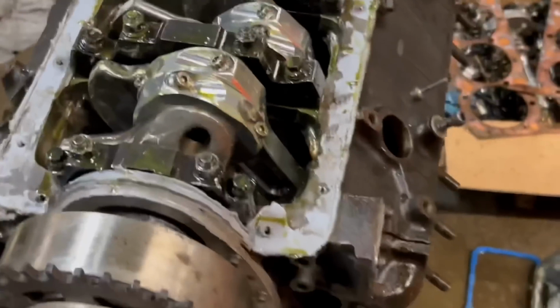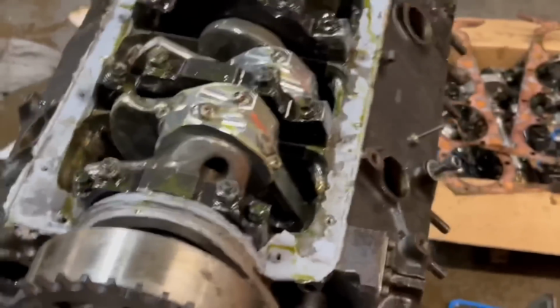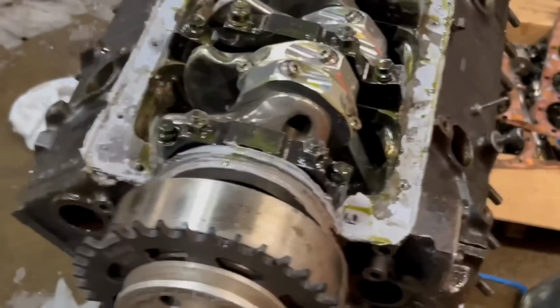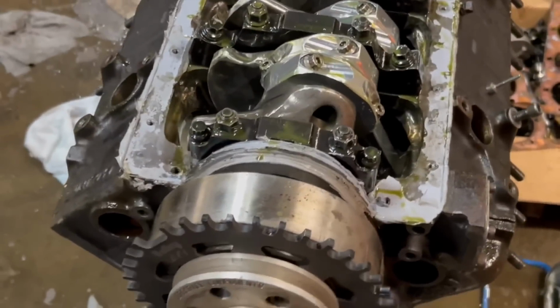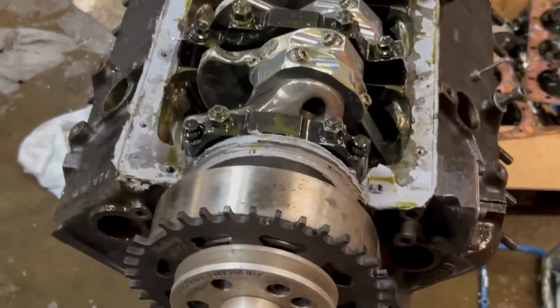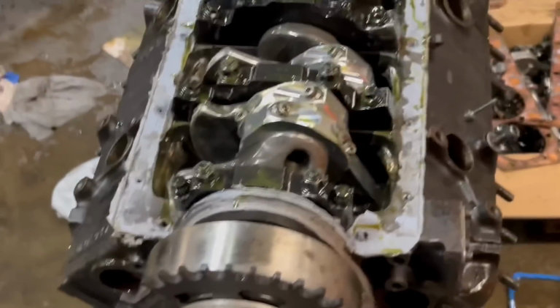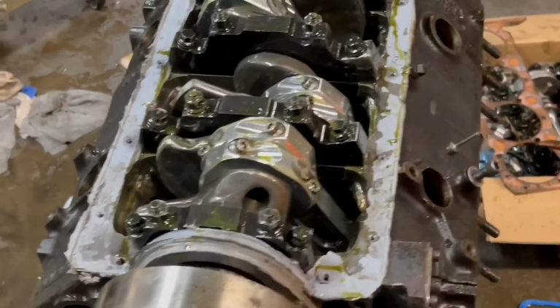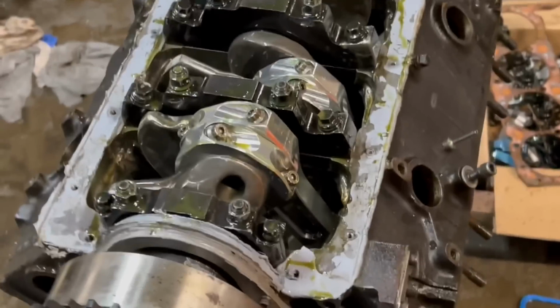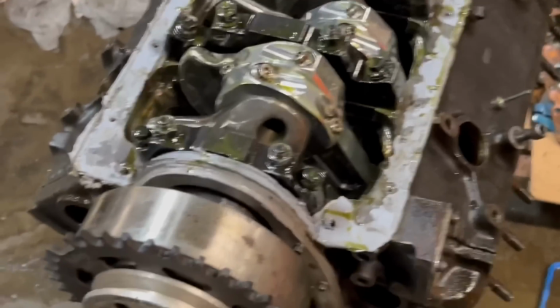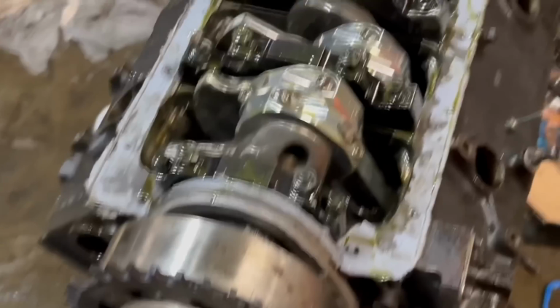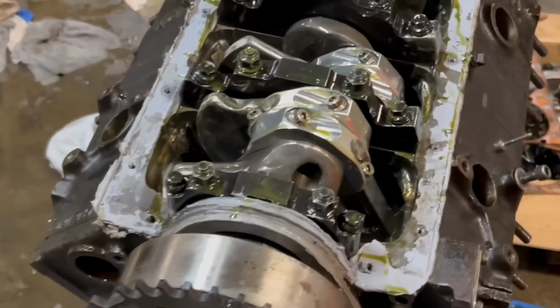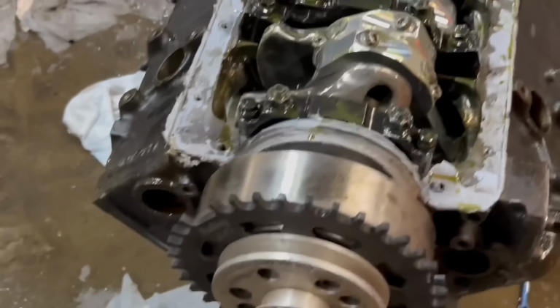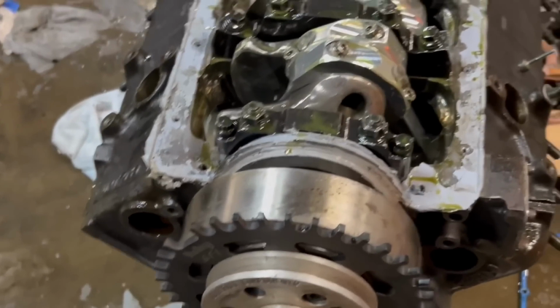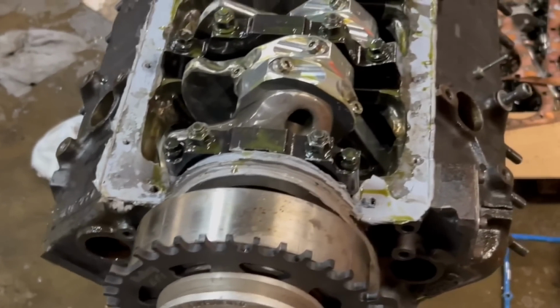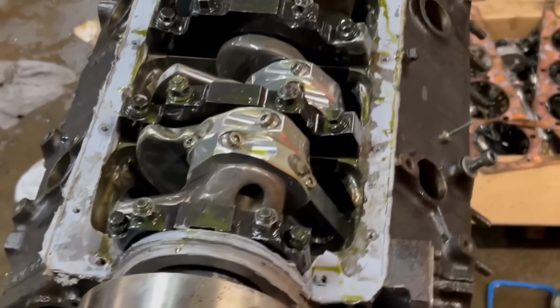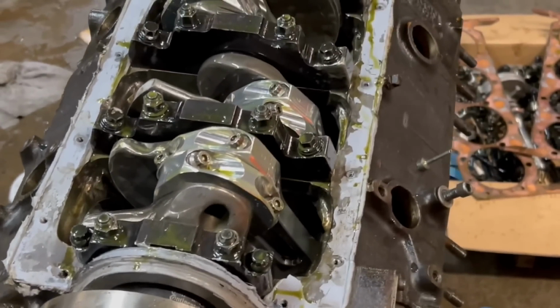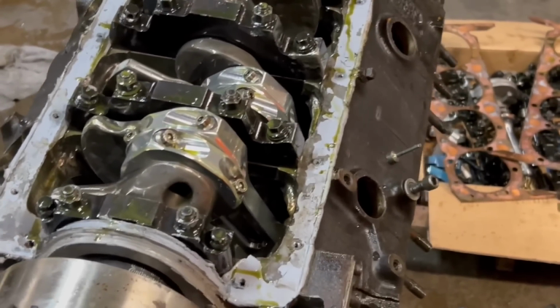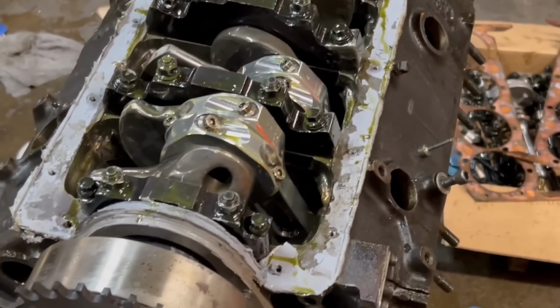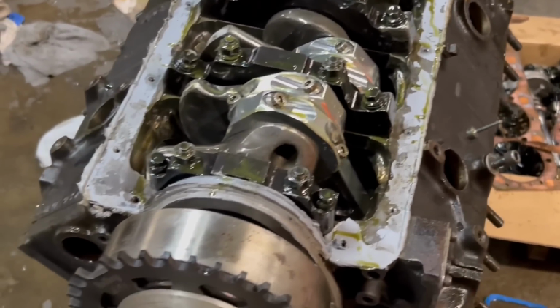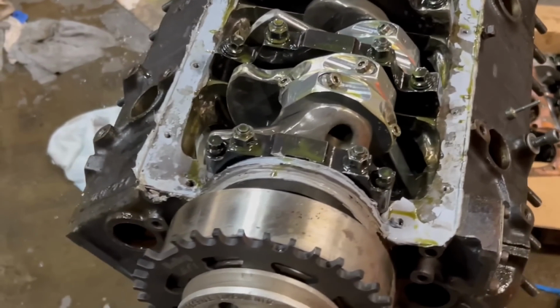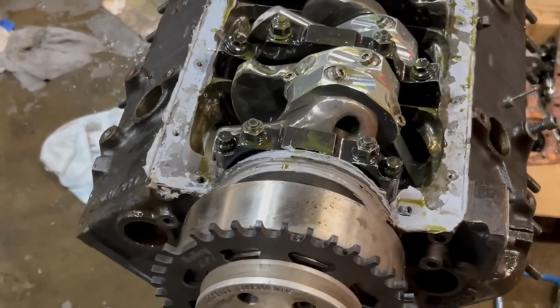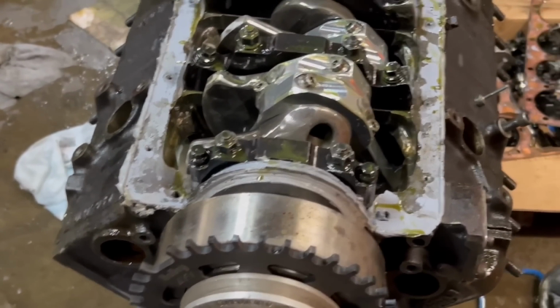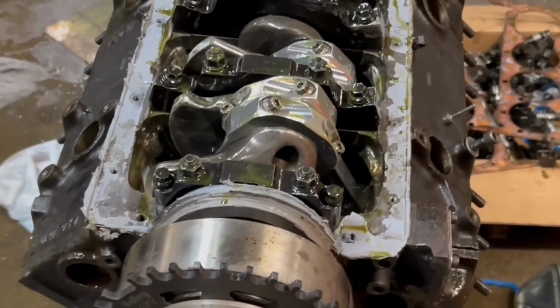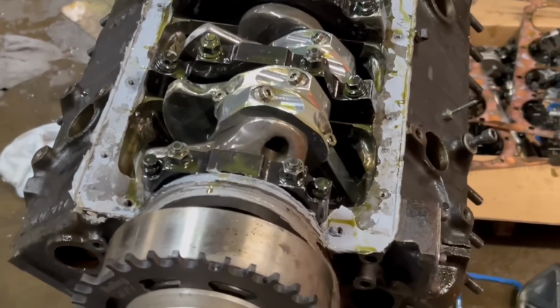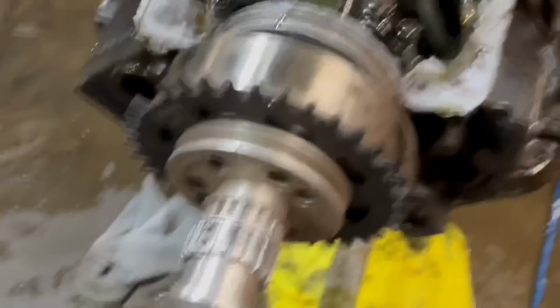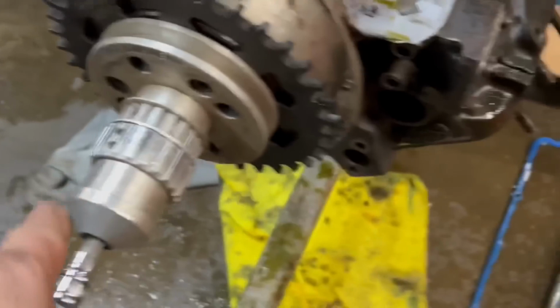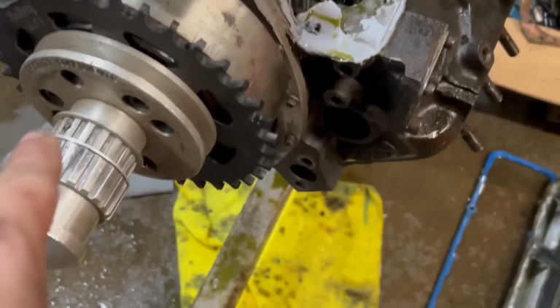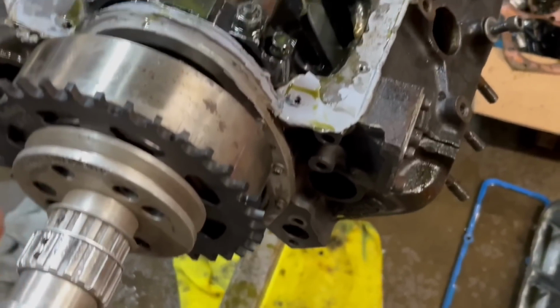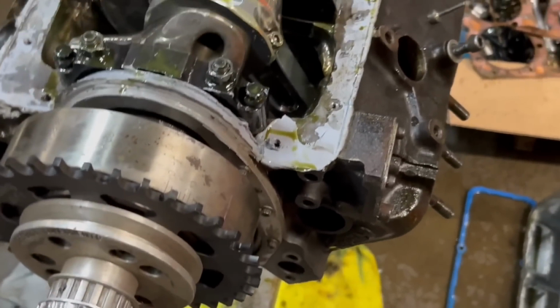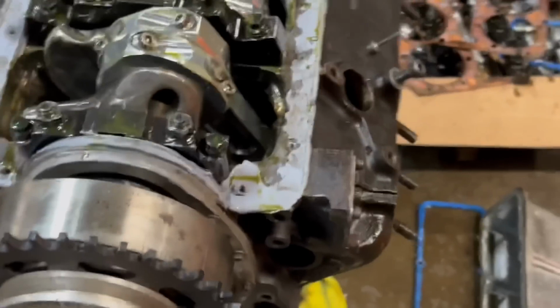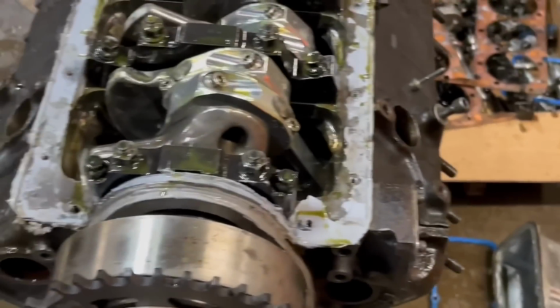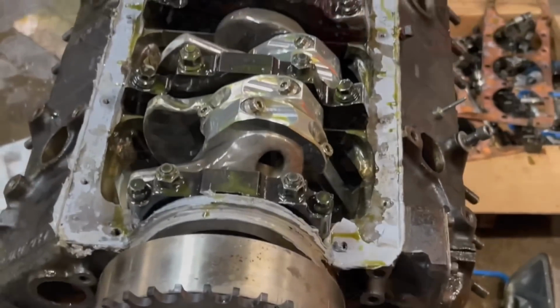That thrust bearing is one that I welded up before and had machined down — Richard machined it down for me. It's had thrust issues from the beginning. I like to have about 10 to 12 thousandths of thrust clearance. Let's pull all the pistons and rods out — they look like they're in okay shape so far — and then we'll pull the front of the motor off and get the crankshaft out.